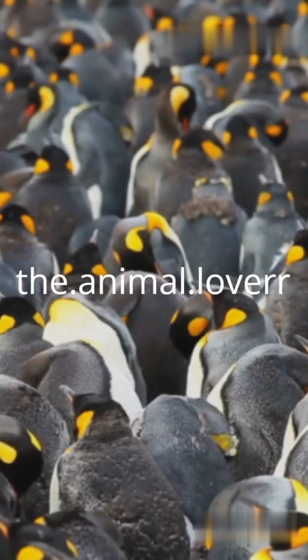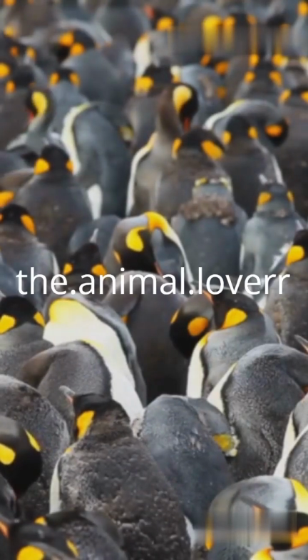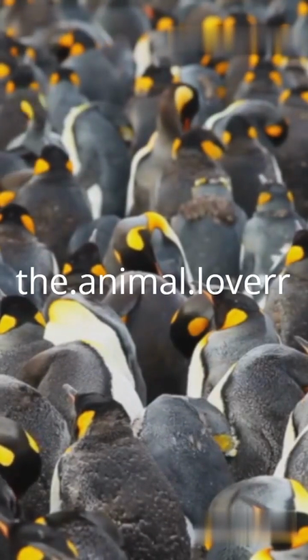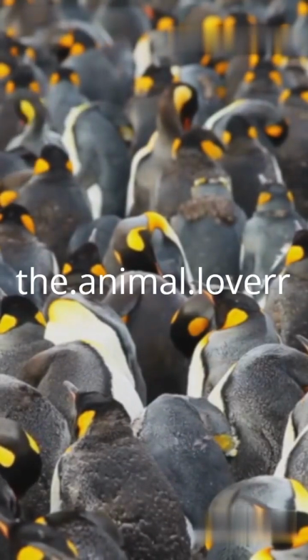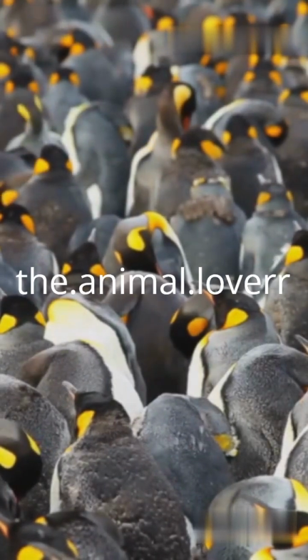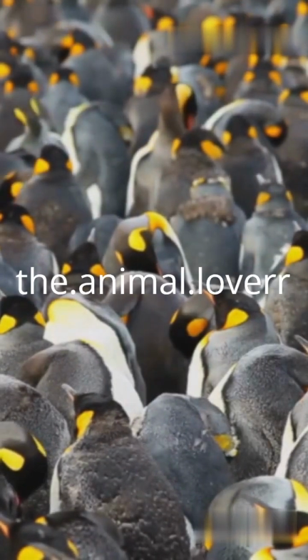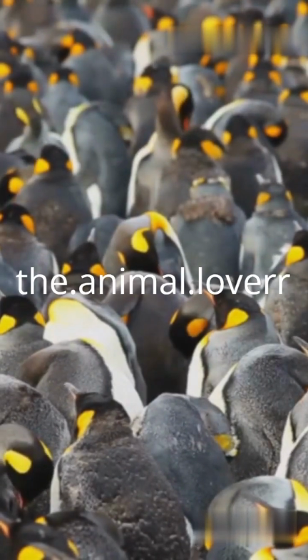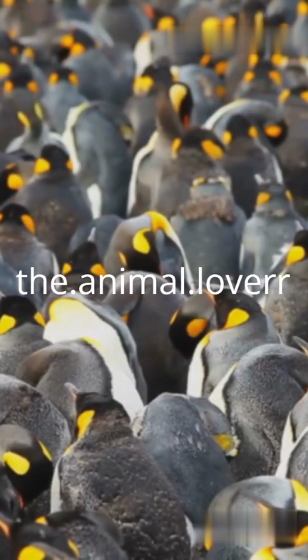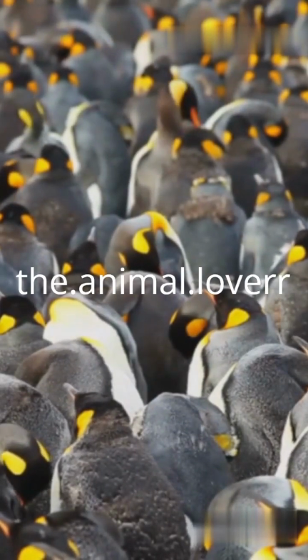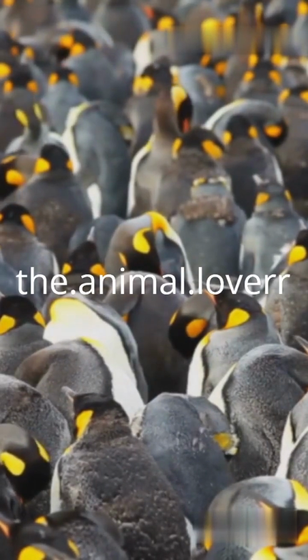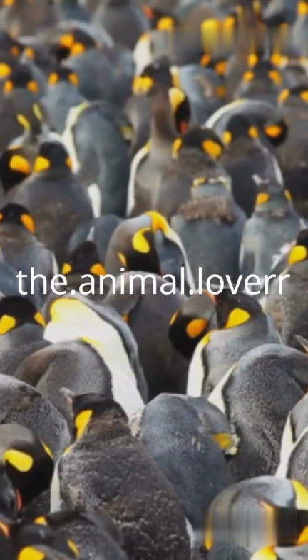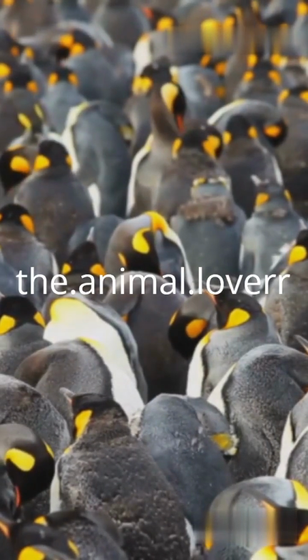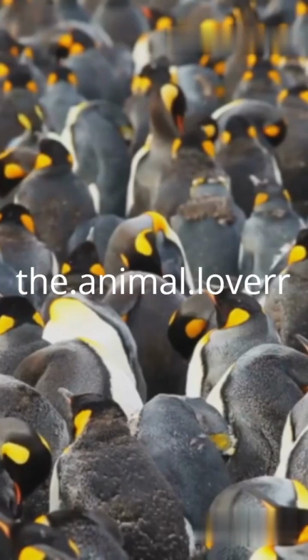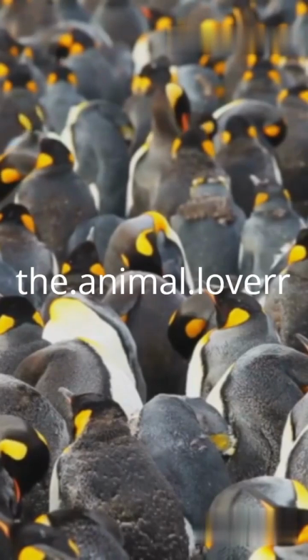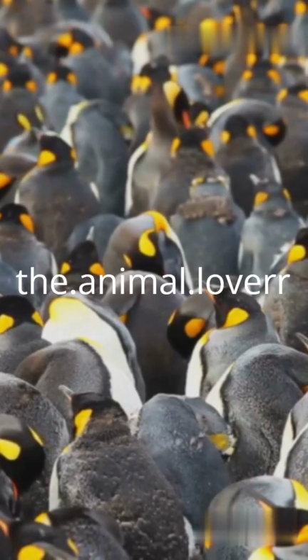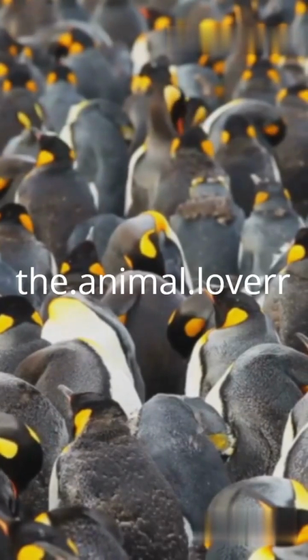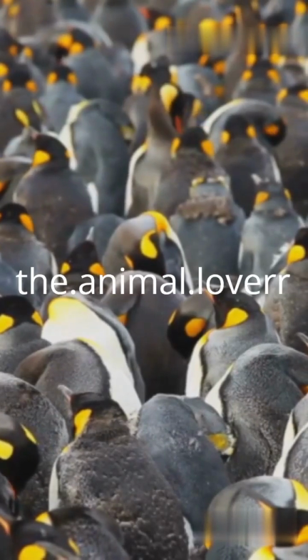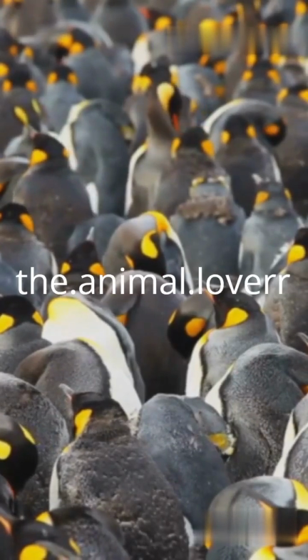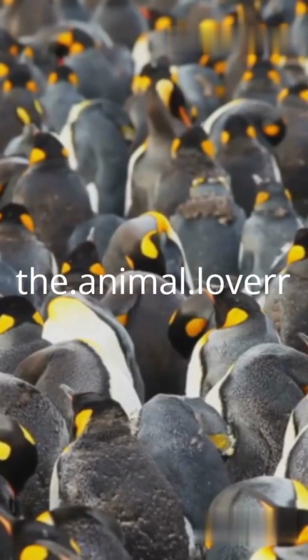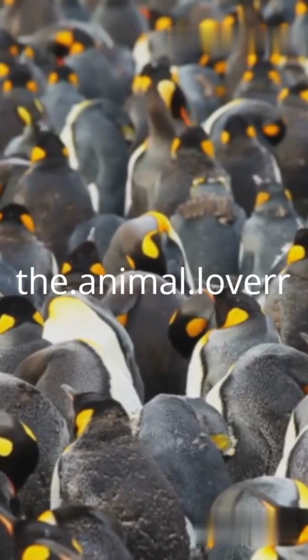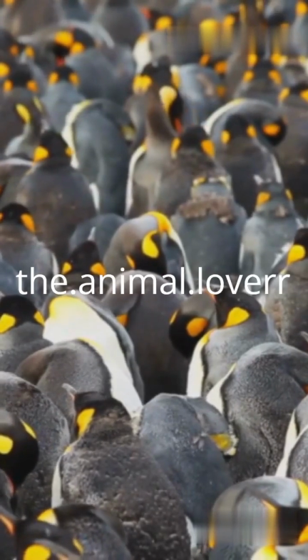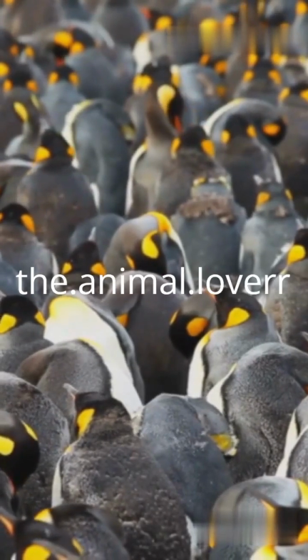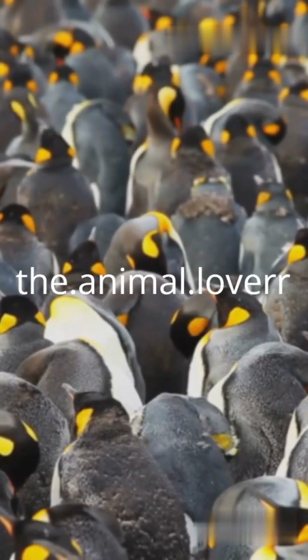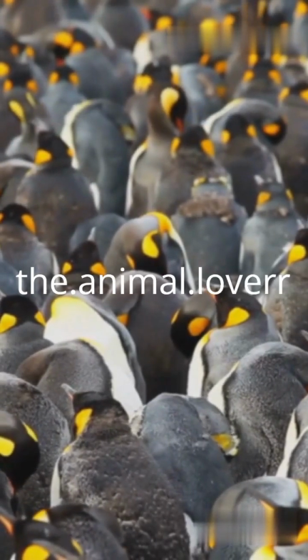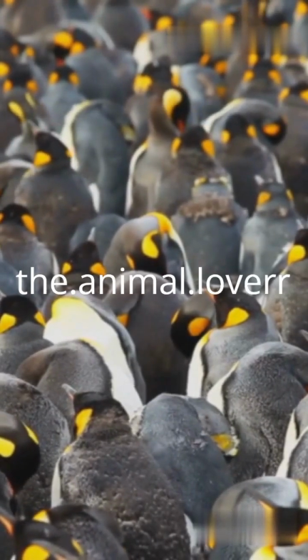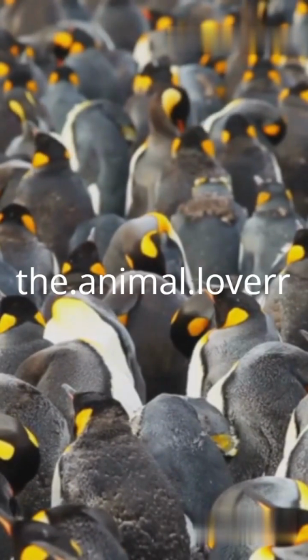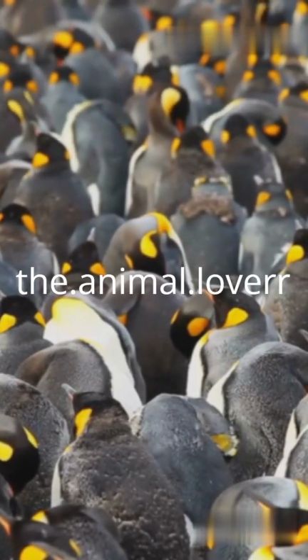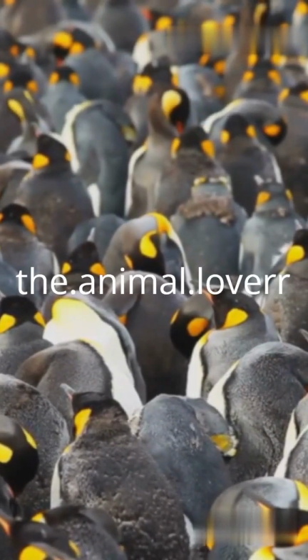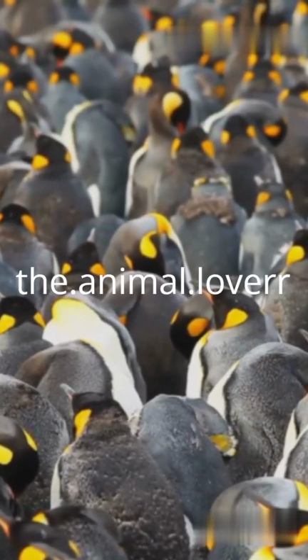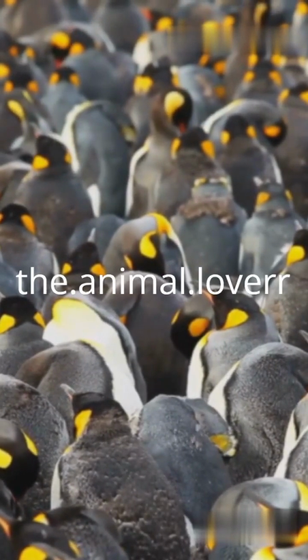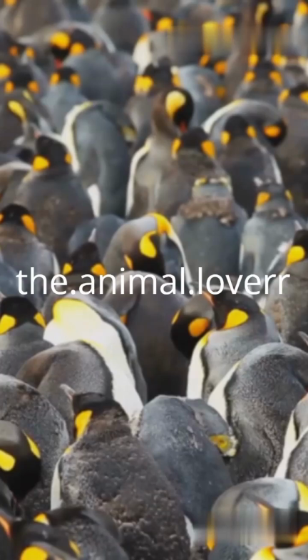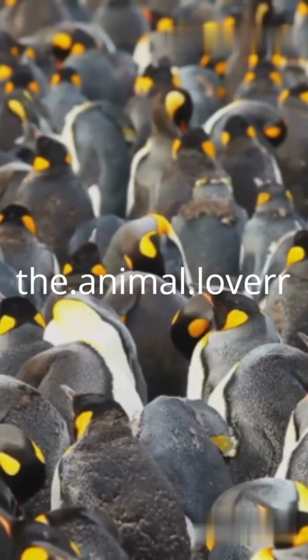When the weather gets brutal, penguins don't go it alone — they huddle. Thousands of penguins pack tightly together, sharing body heat and shielding each other from the wind.